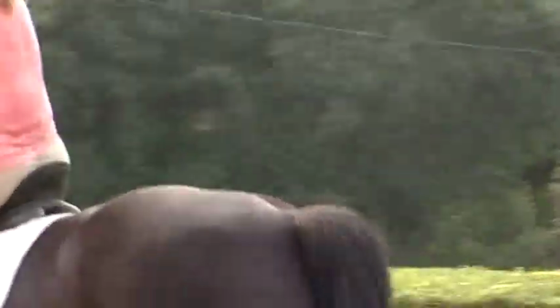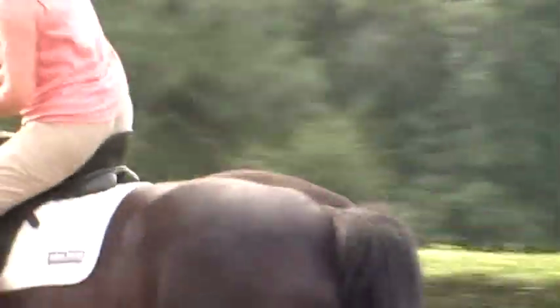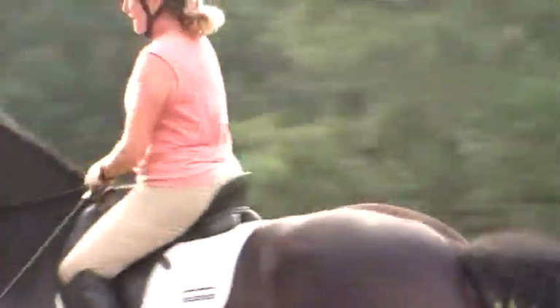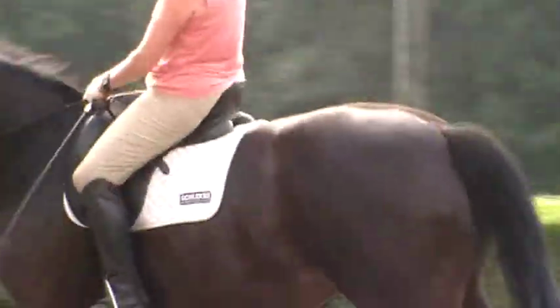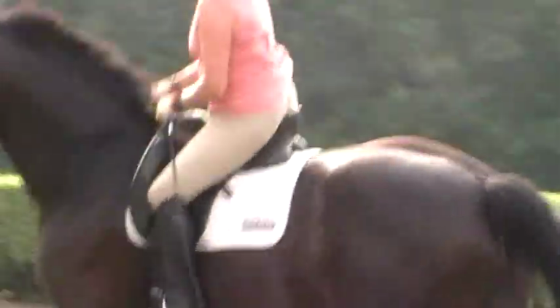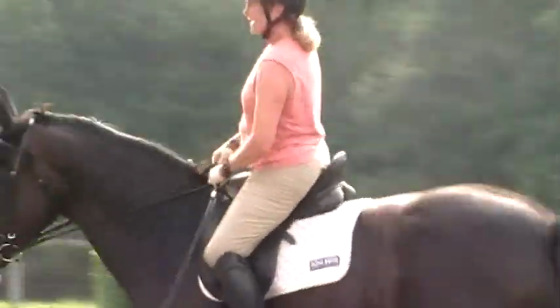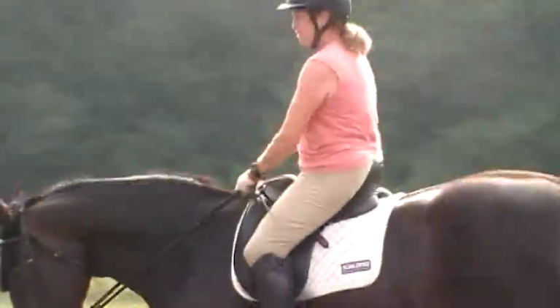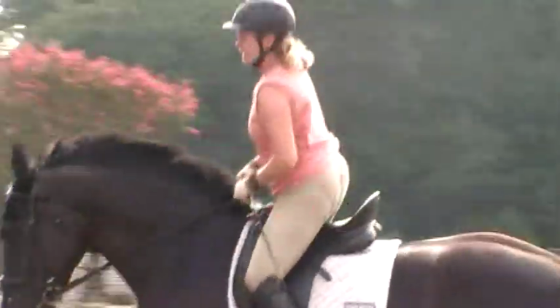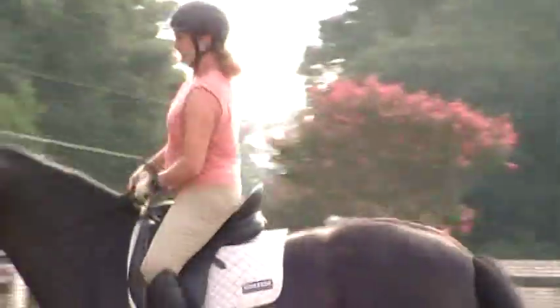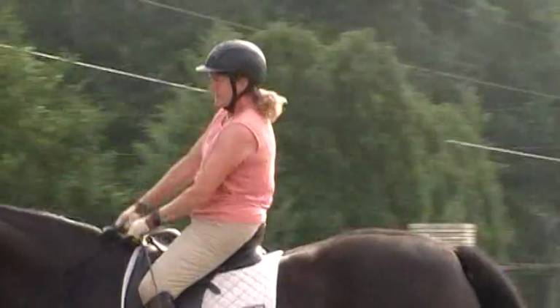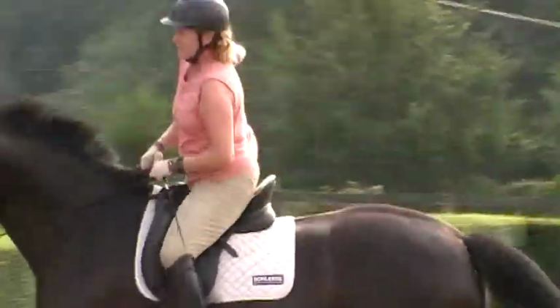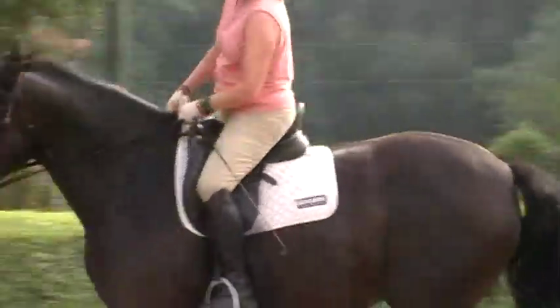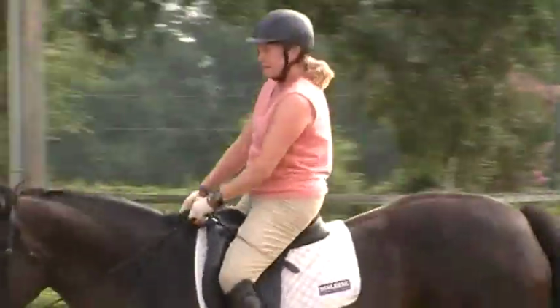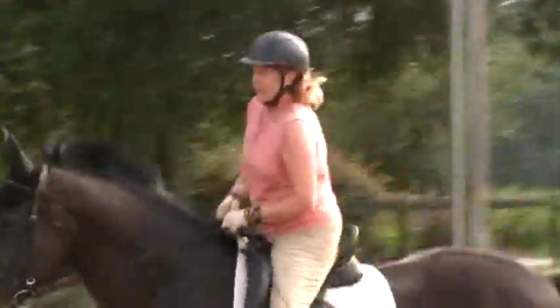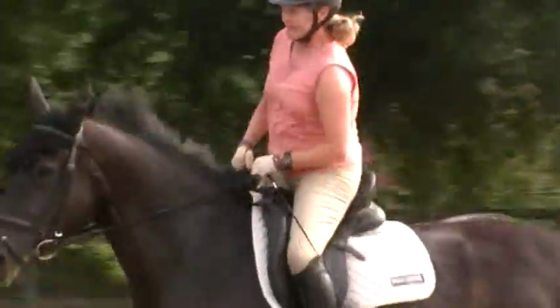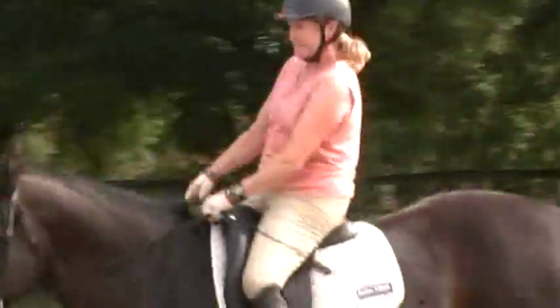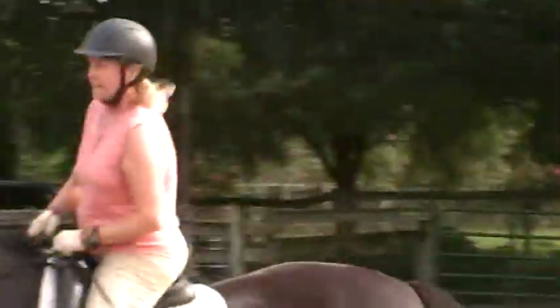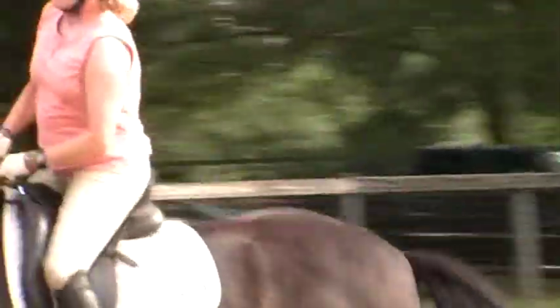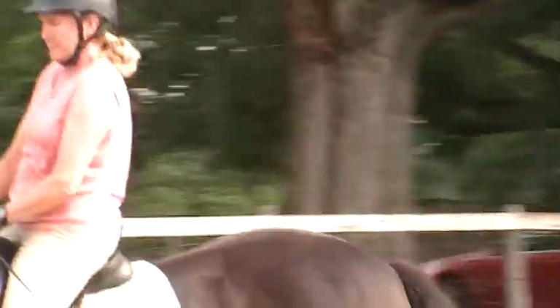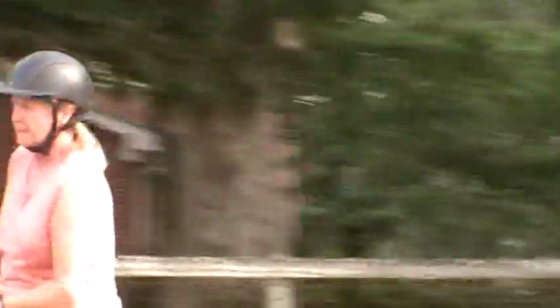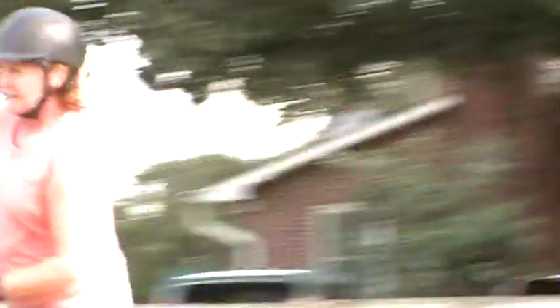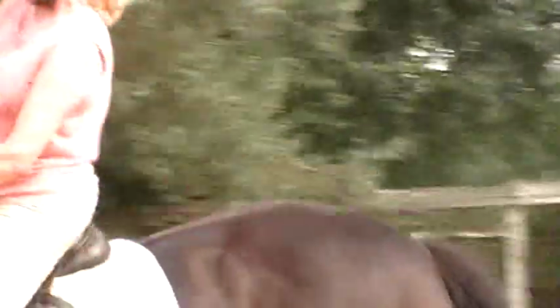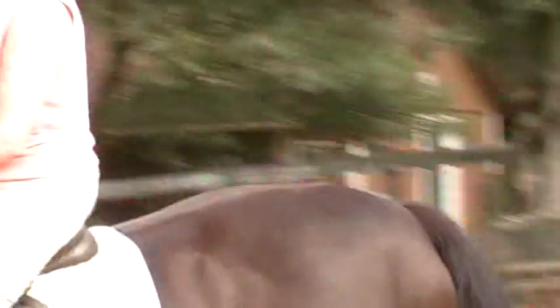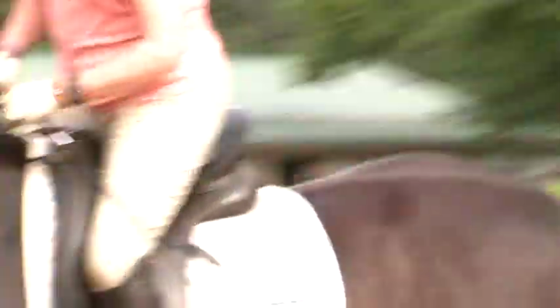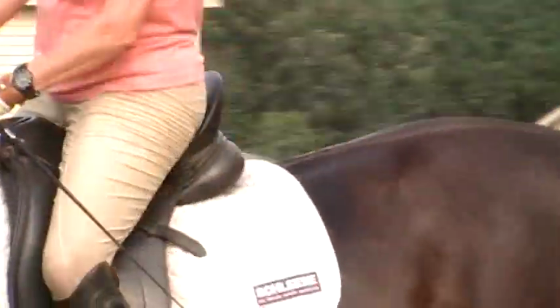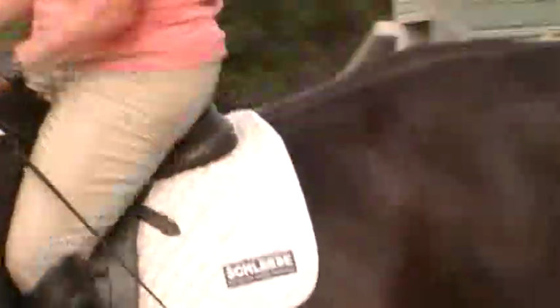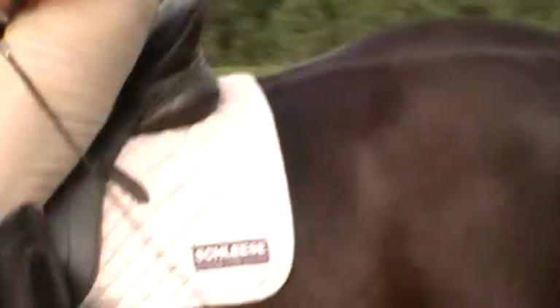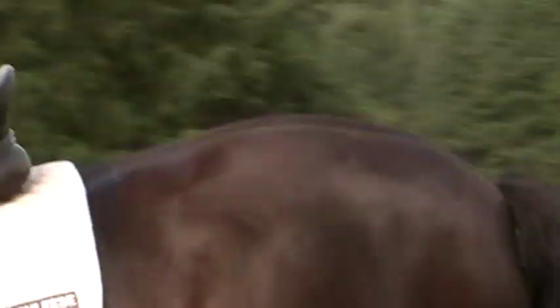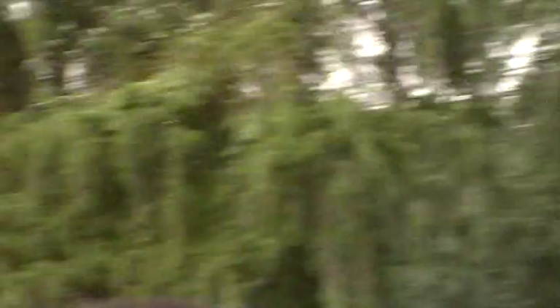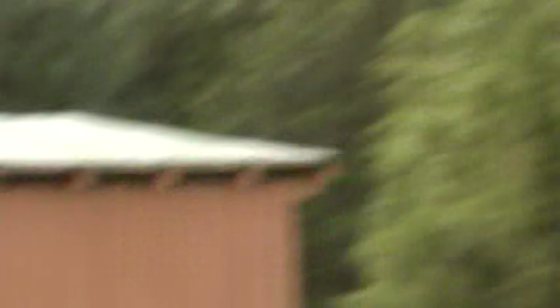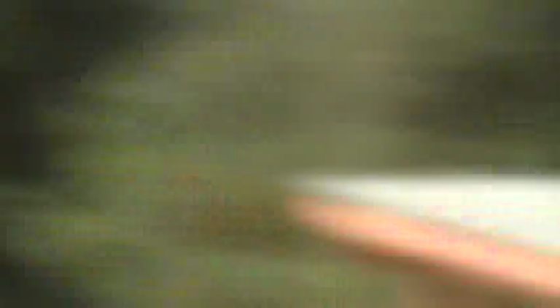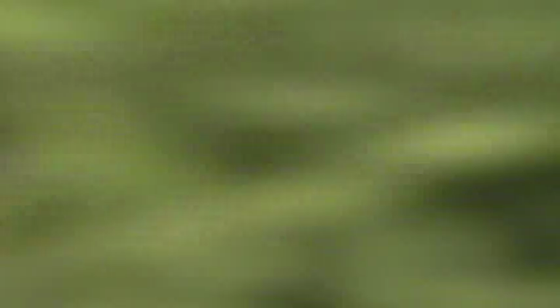Shorten your rein. Put your hand down. Touch her. You've got to think every other stride you're going to put your hand down. Now think half-half with your body. Half-half. Easier said than done.